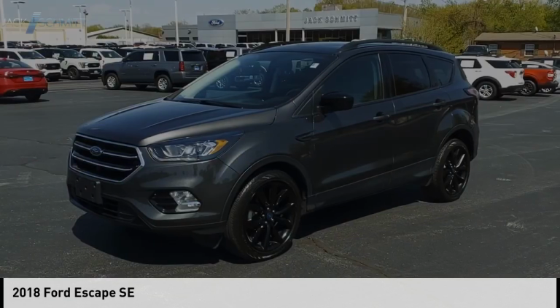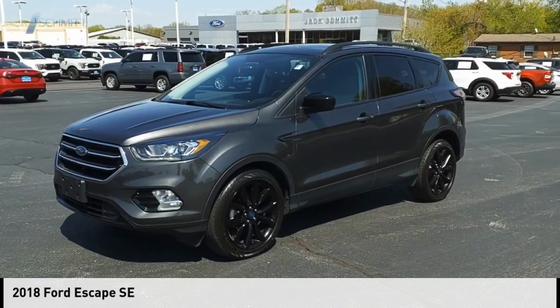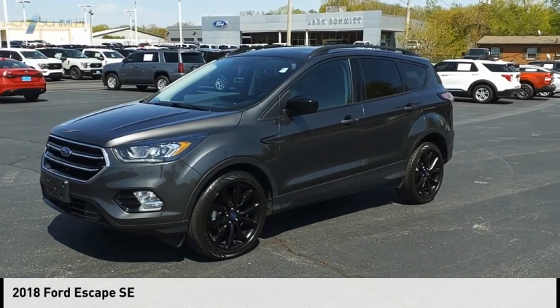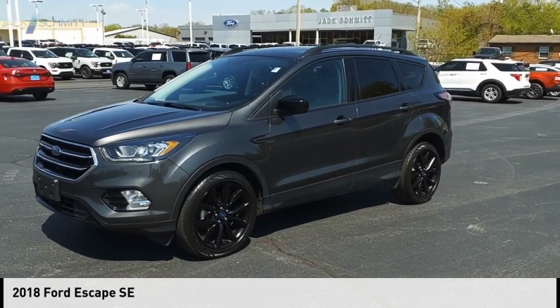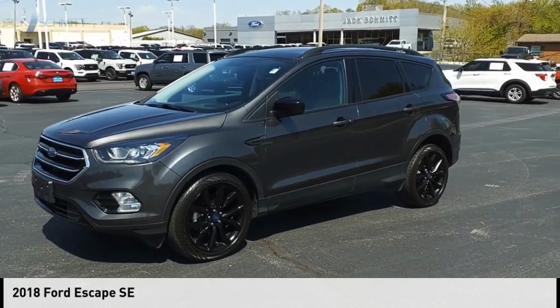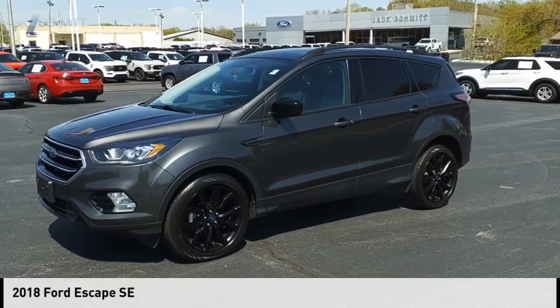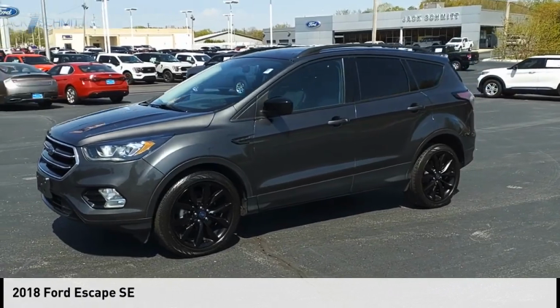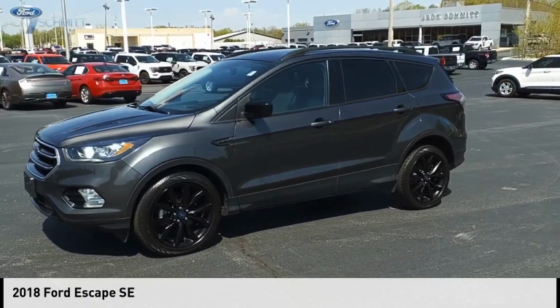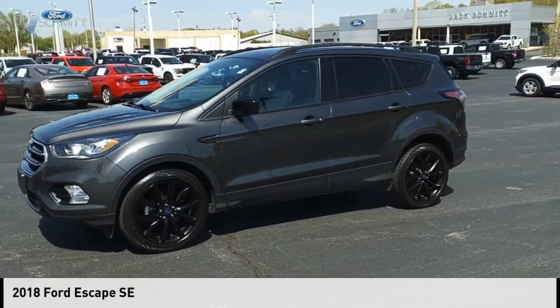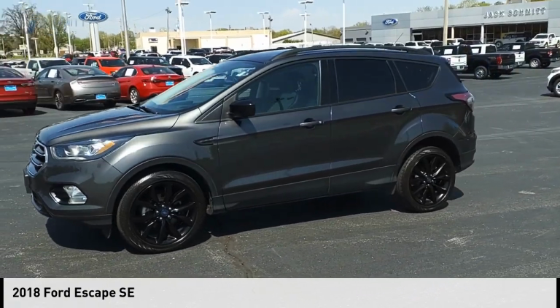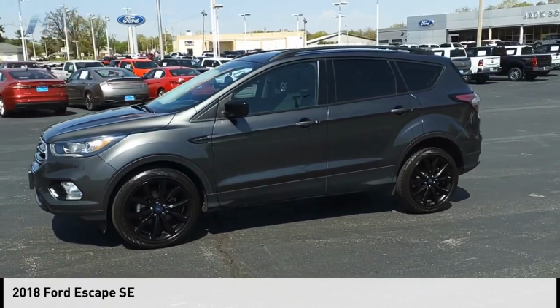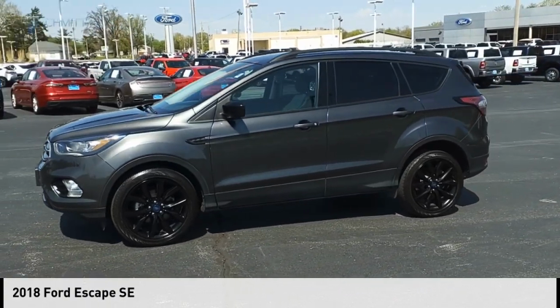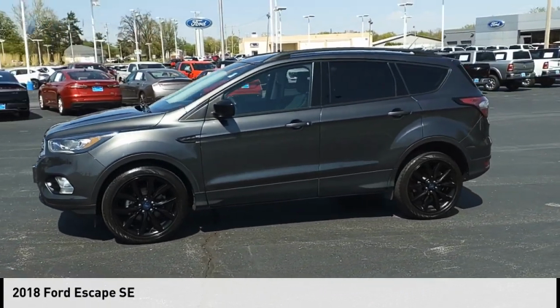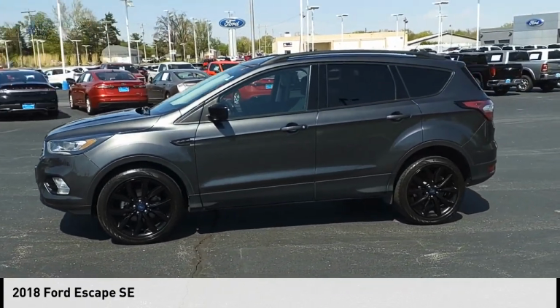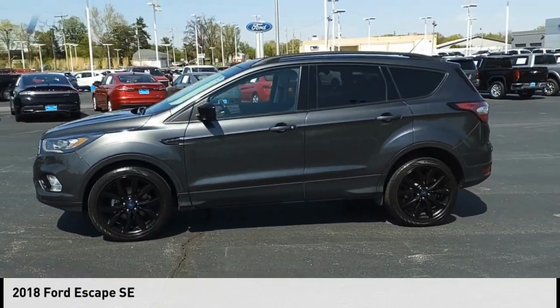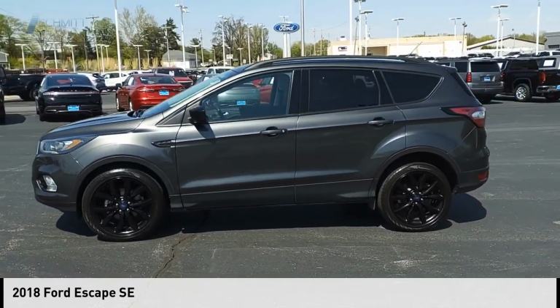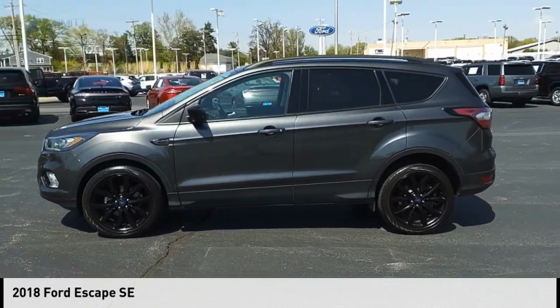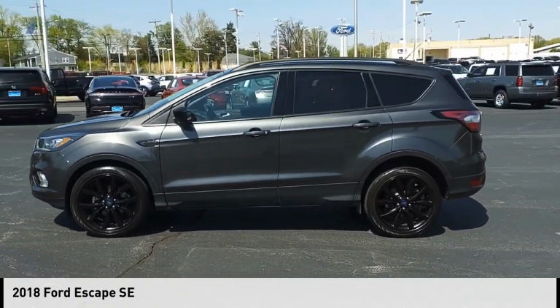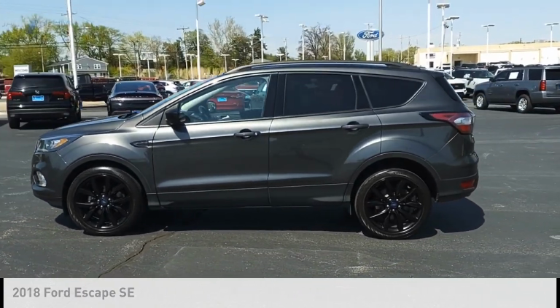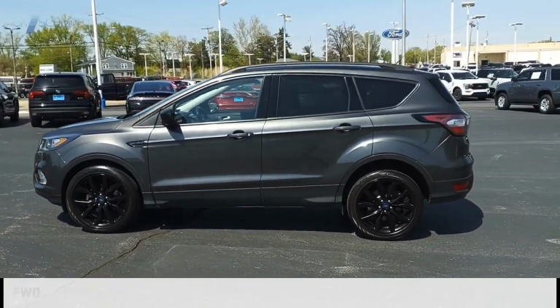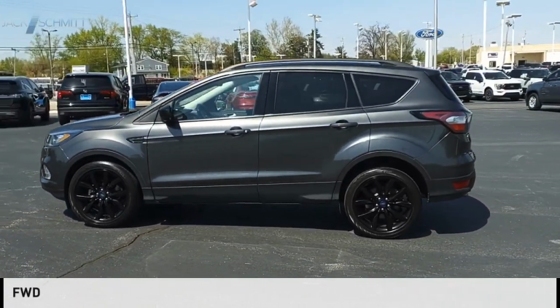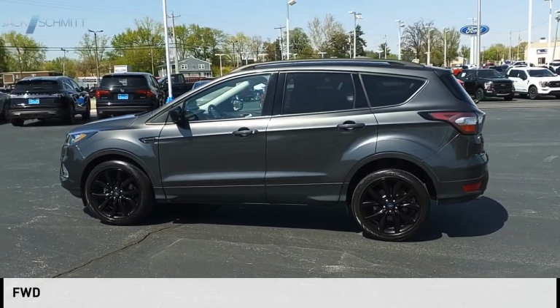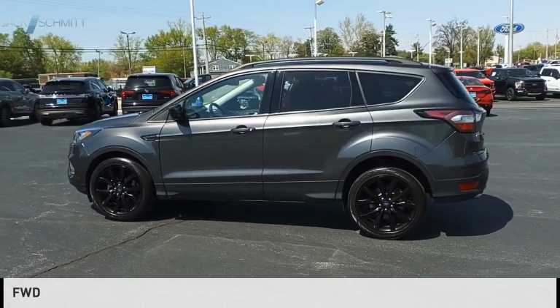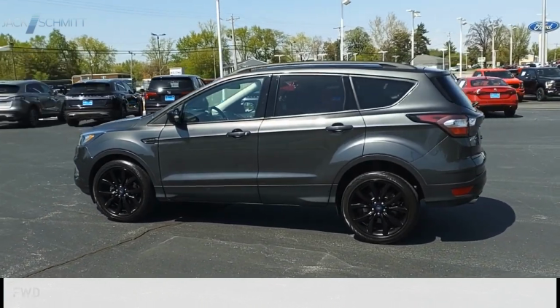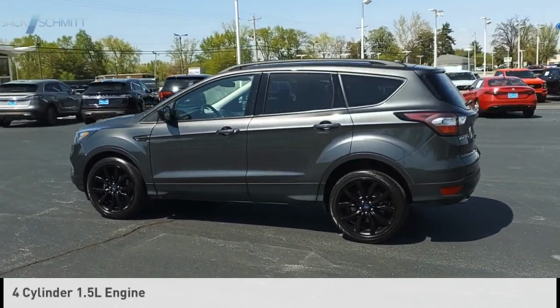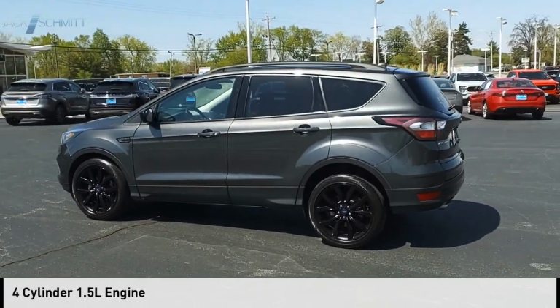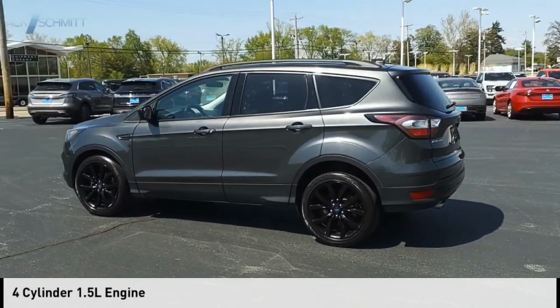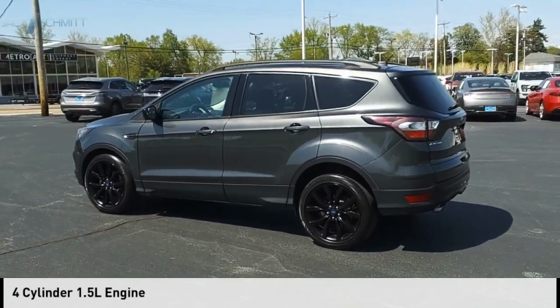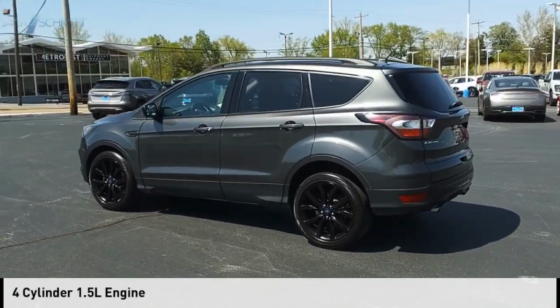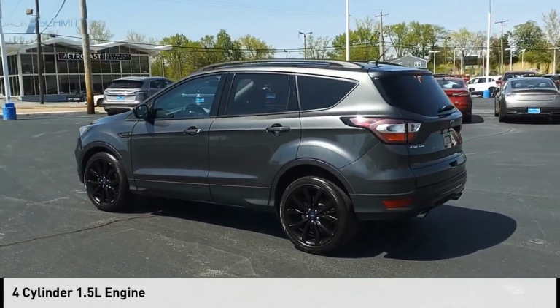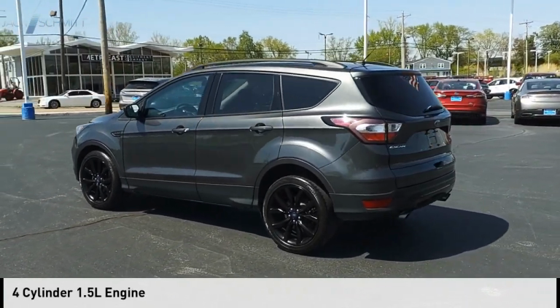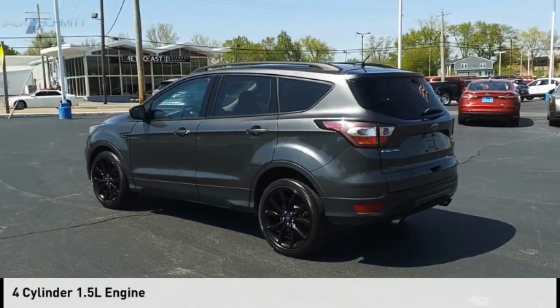Stop by and take a look at the 2018 Escape. This vehicle is powered by a front-wheel drive, four-cylinder, 1.5-liter engine.